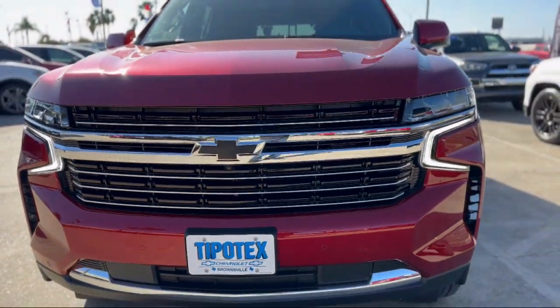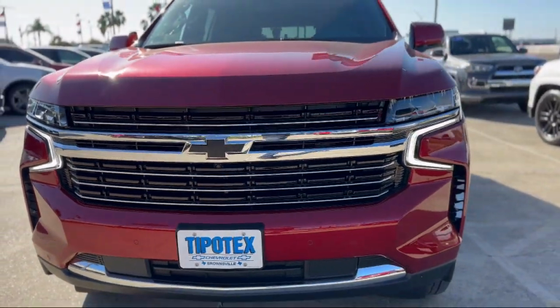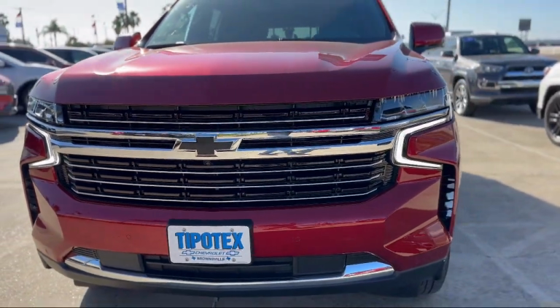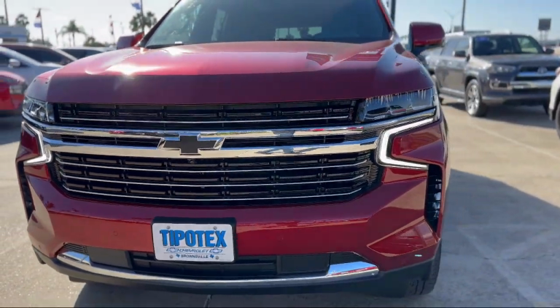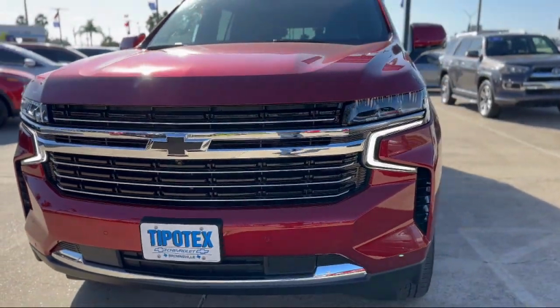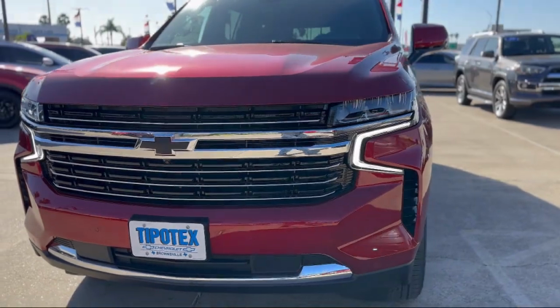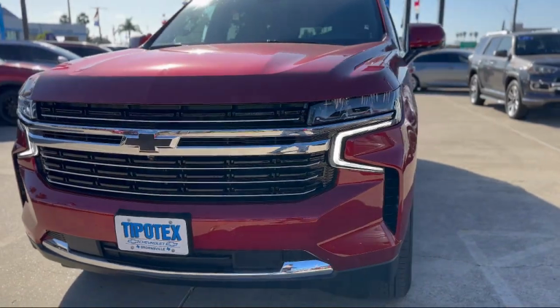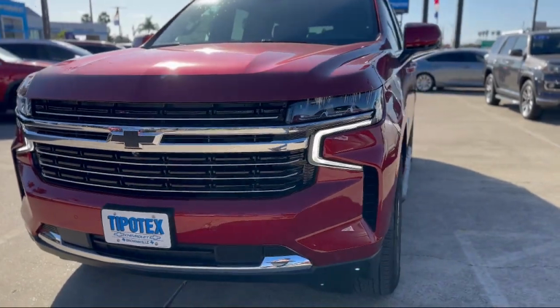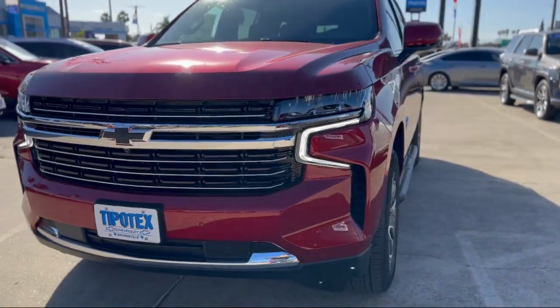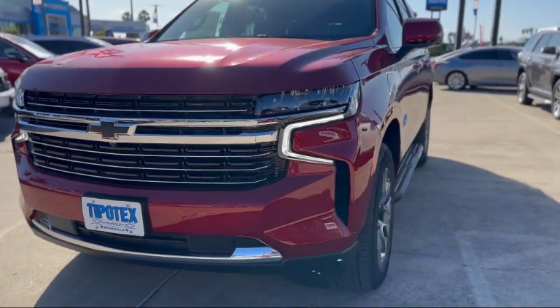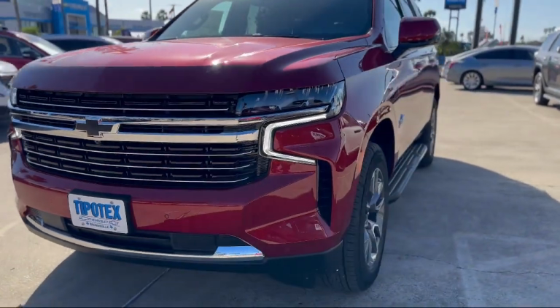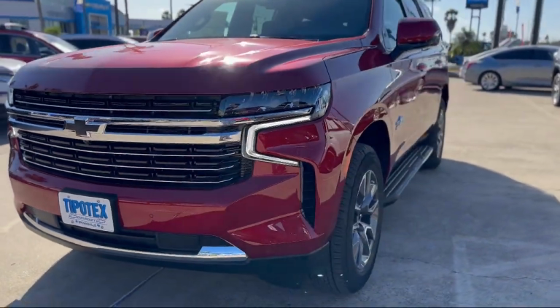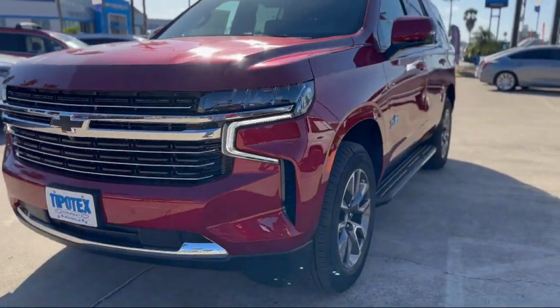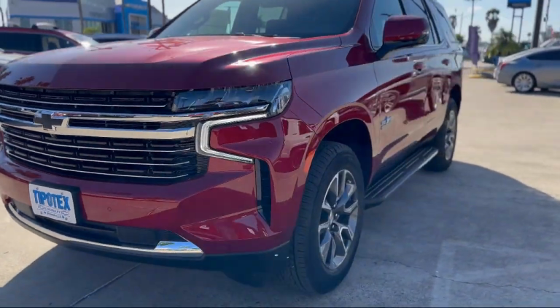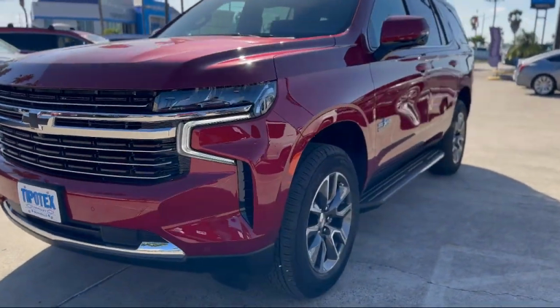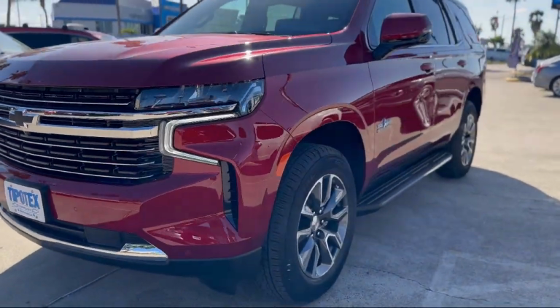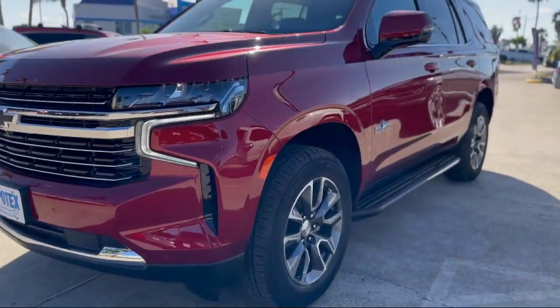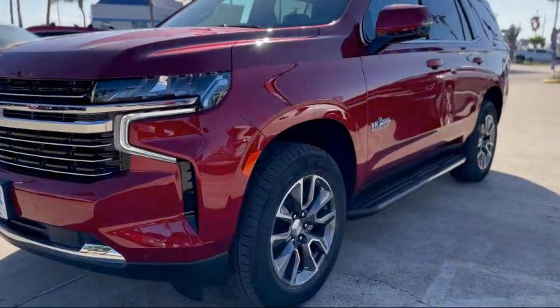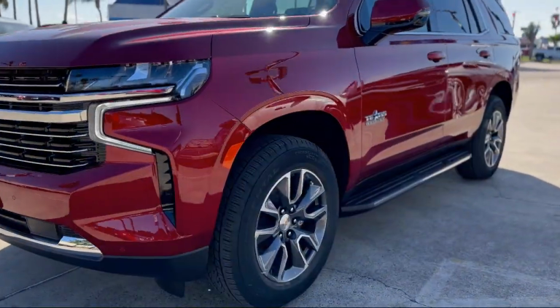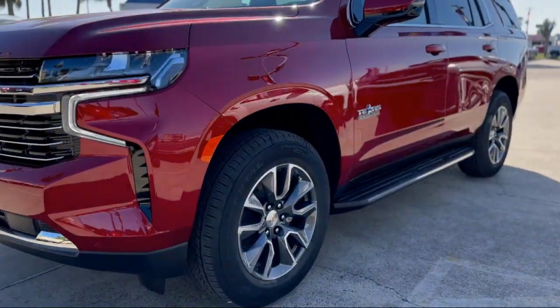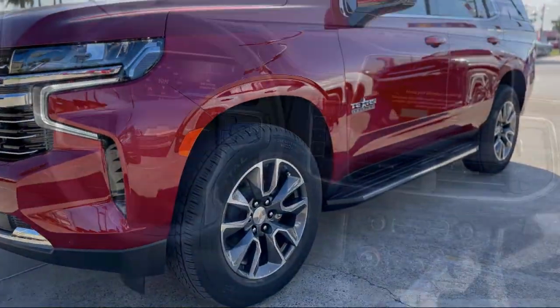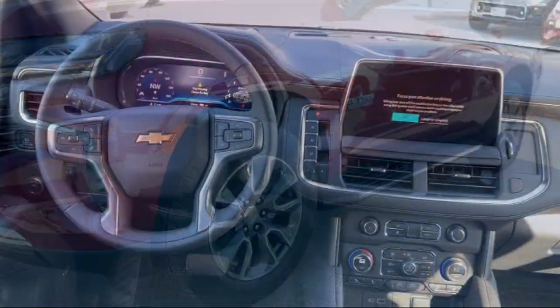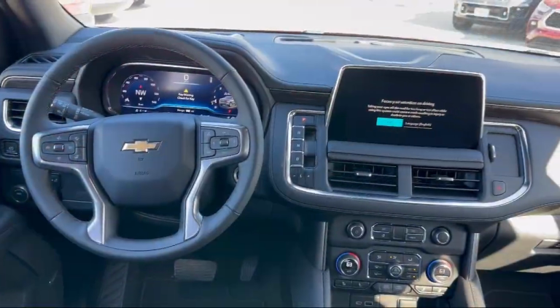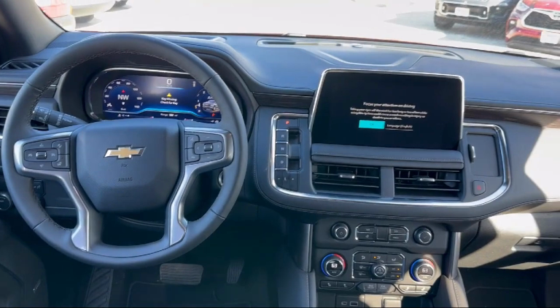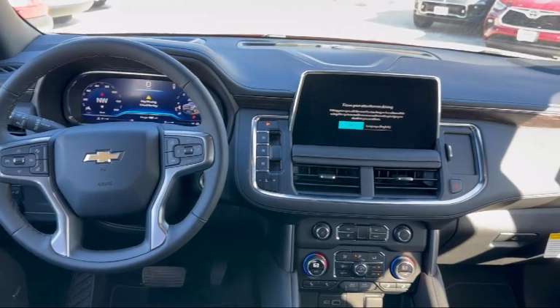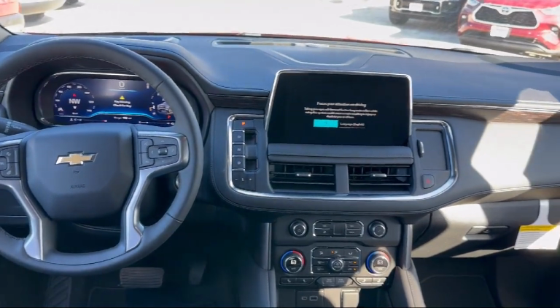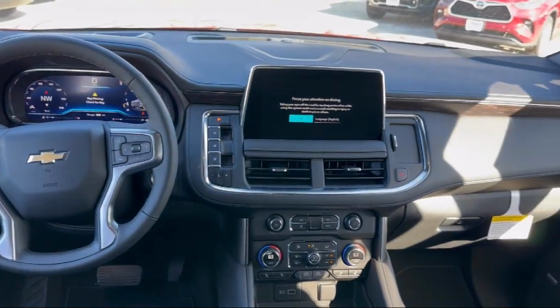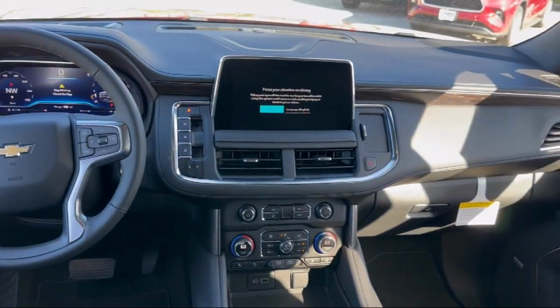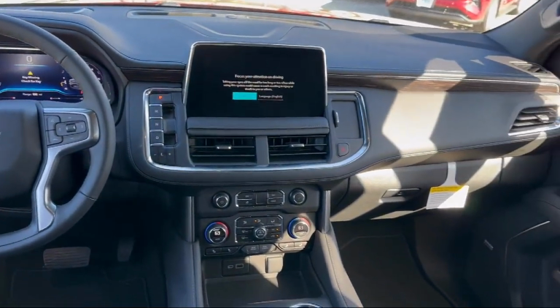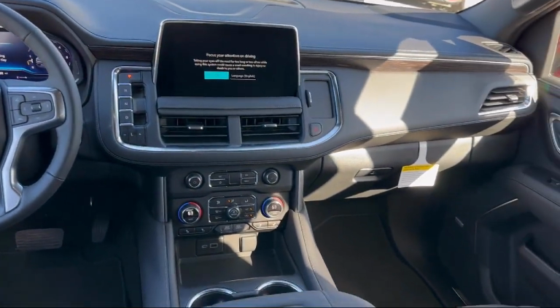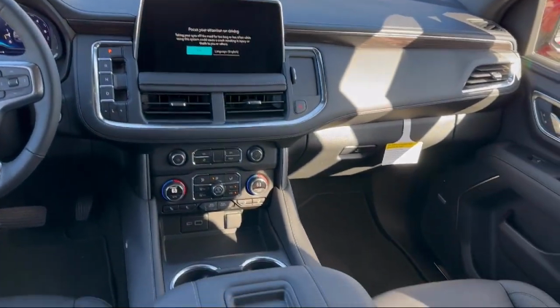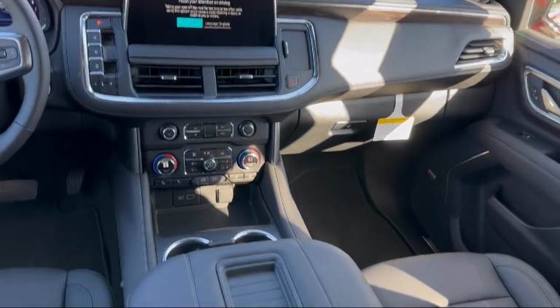Multi-Function Steering Wheel Controls, Rear Side Curtain Airbags, Steering Wheel Mounted Phone Controls, and Exterior Entry Lights Approach Lamps.